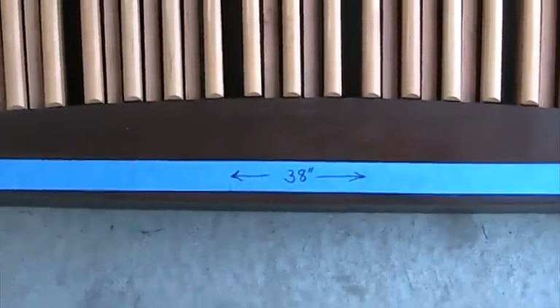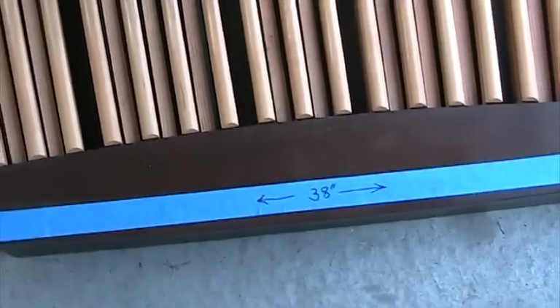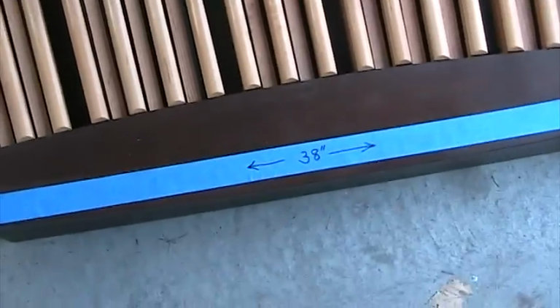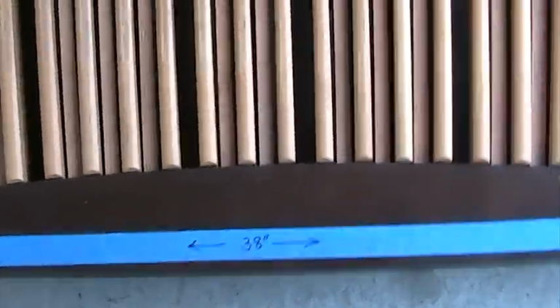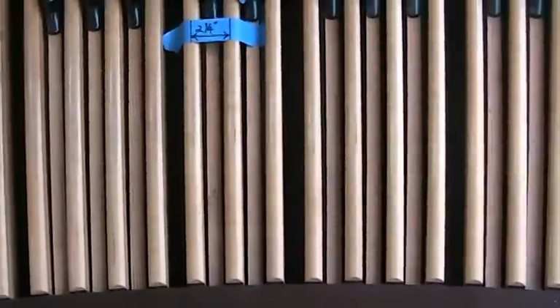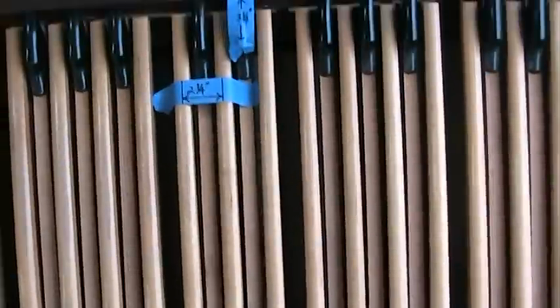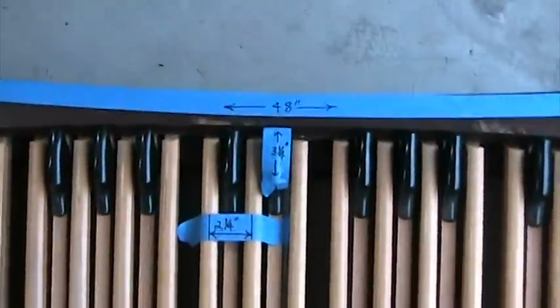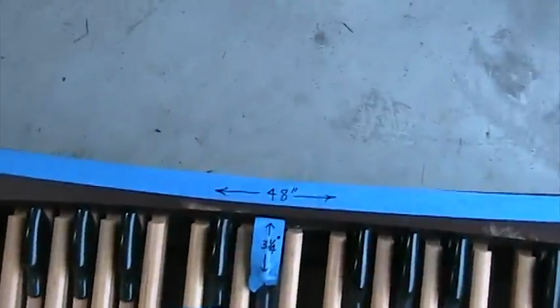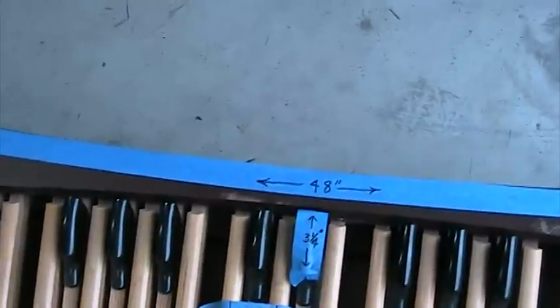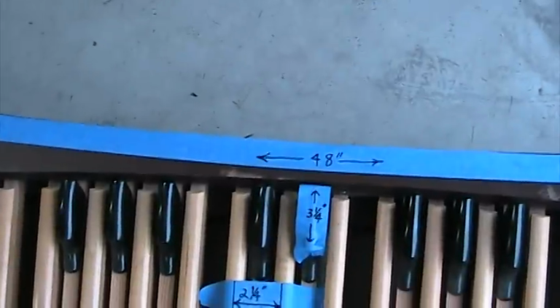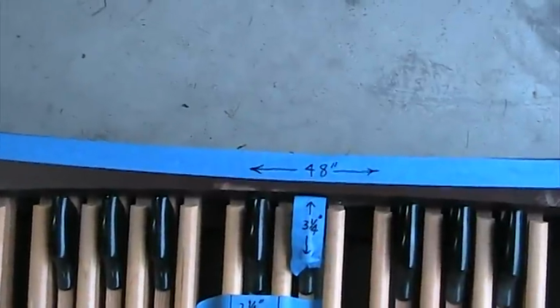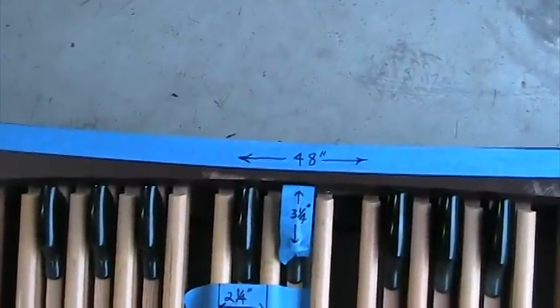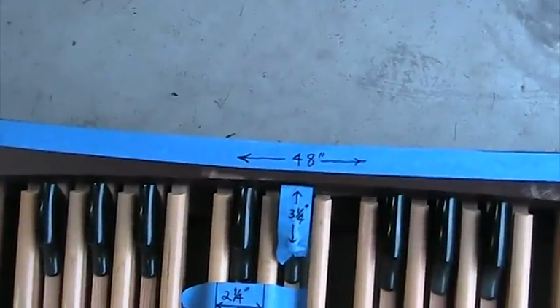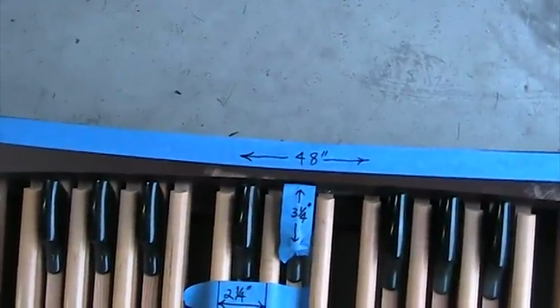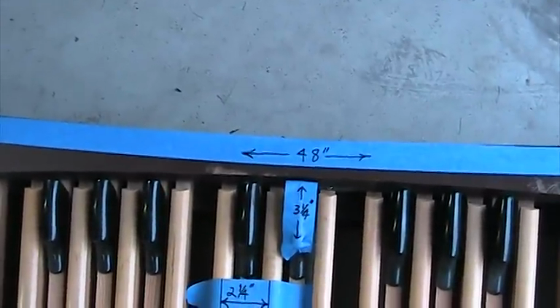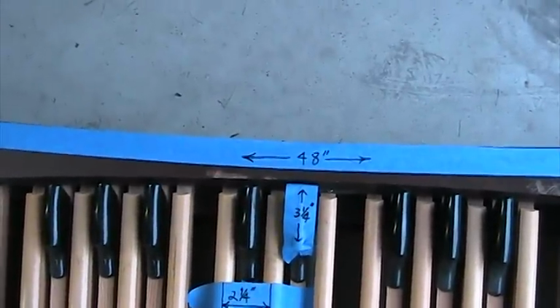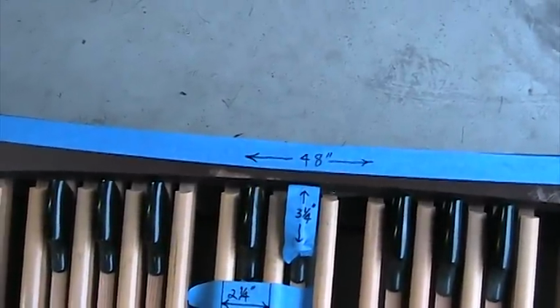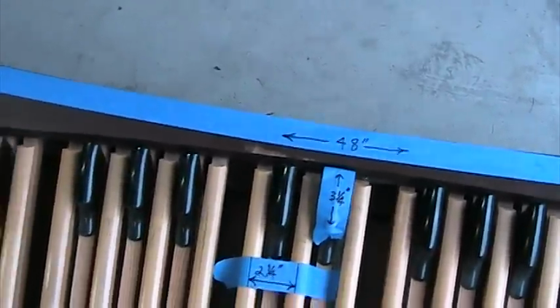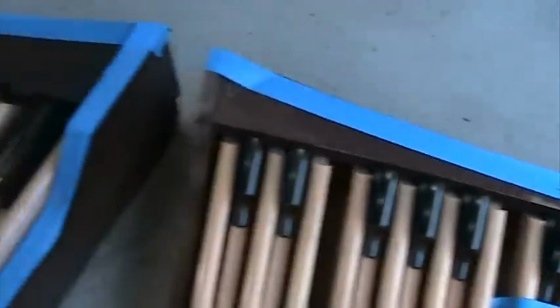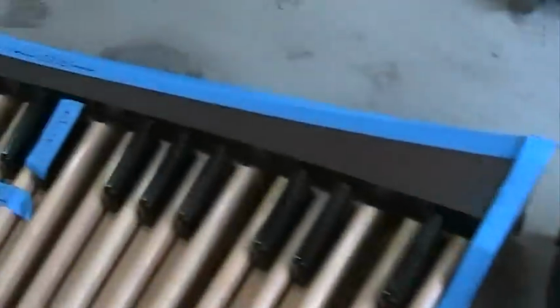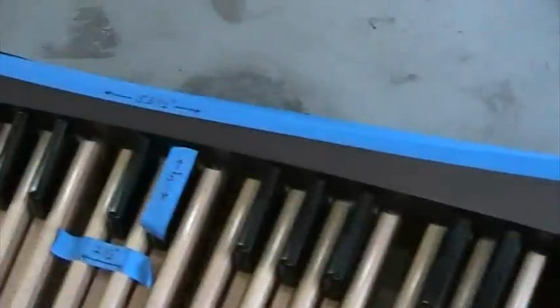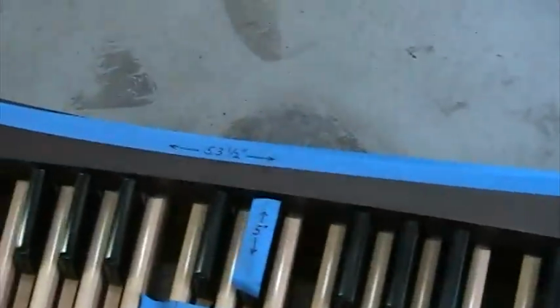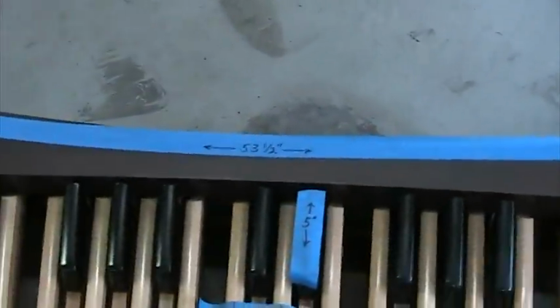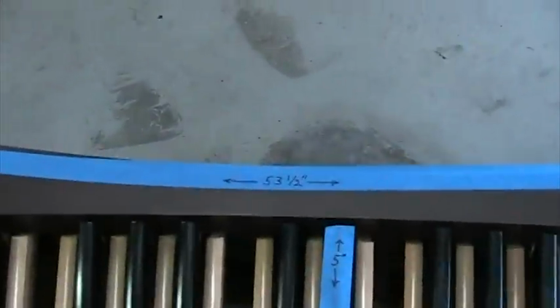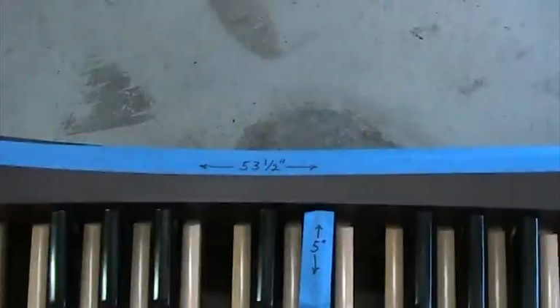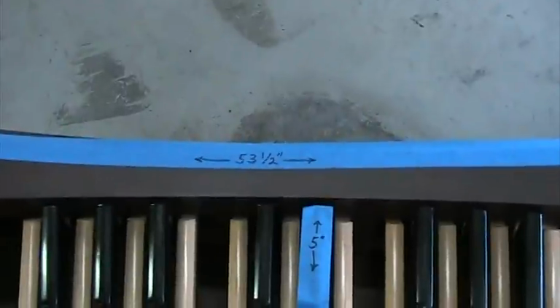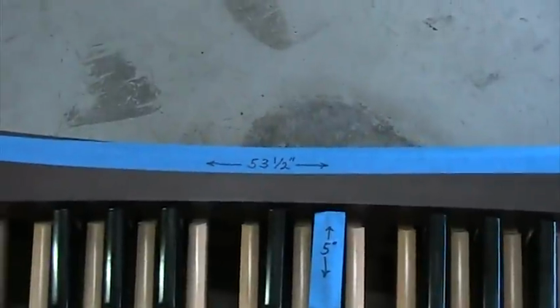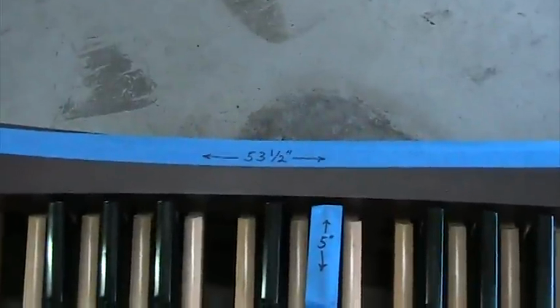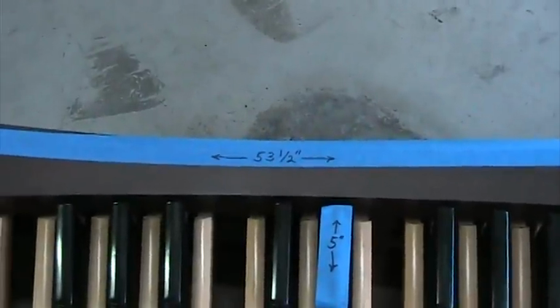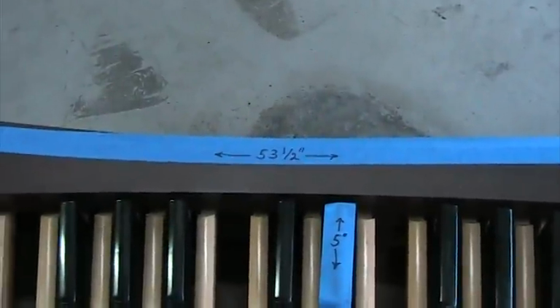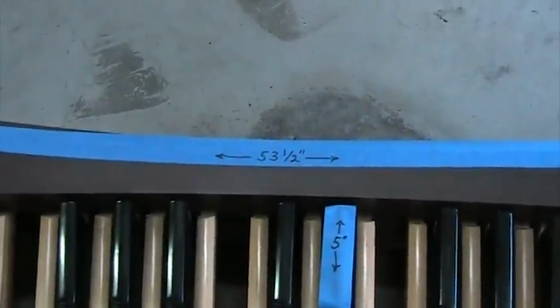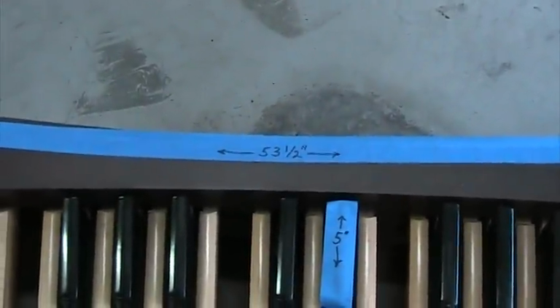However, where the difference is, is in the front end — where the Princess is 48 inches, and the AGO is 53 and a half inches.